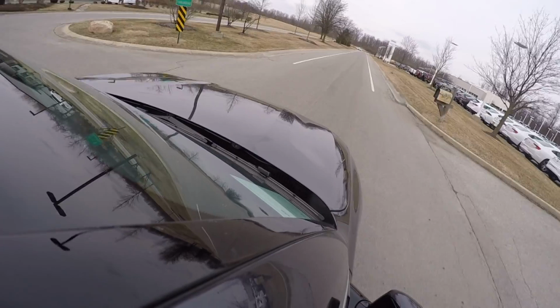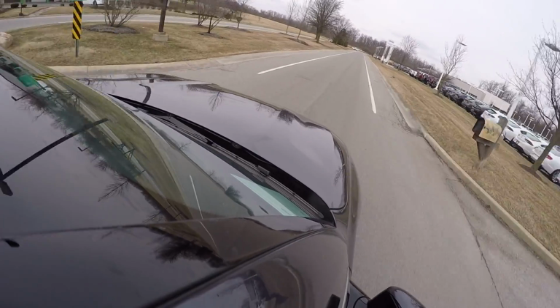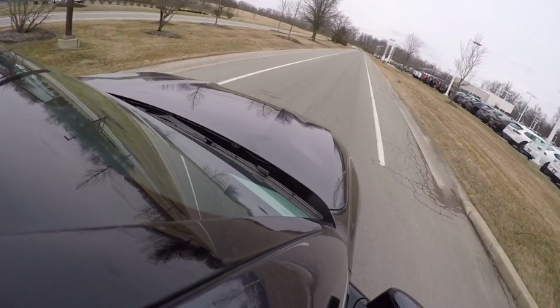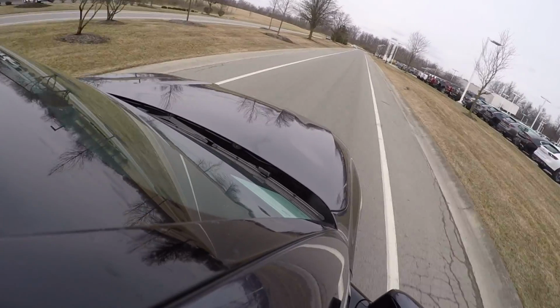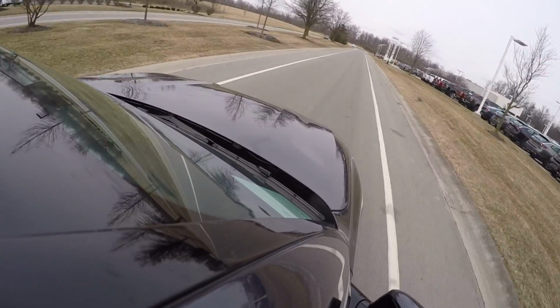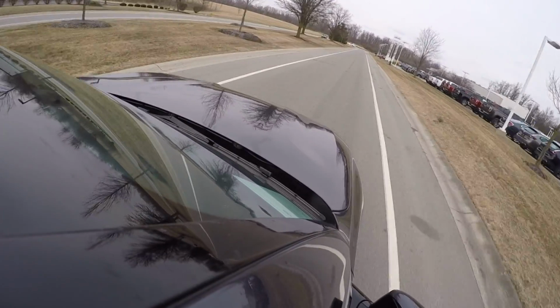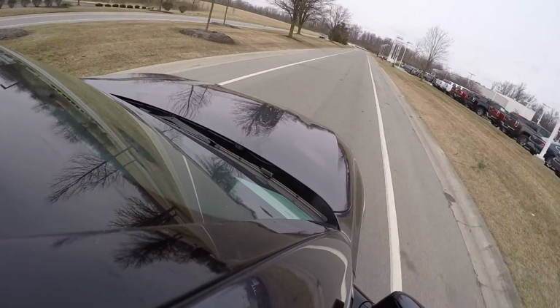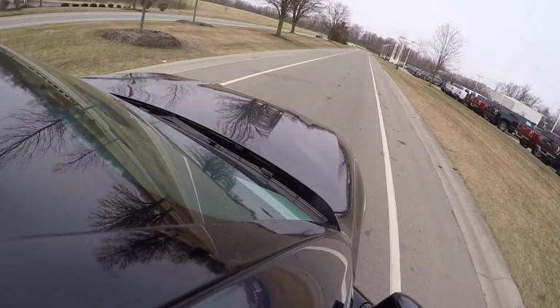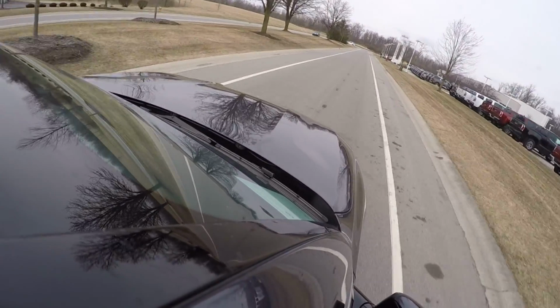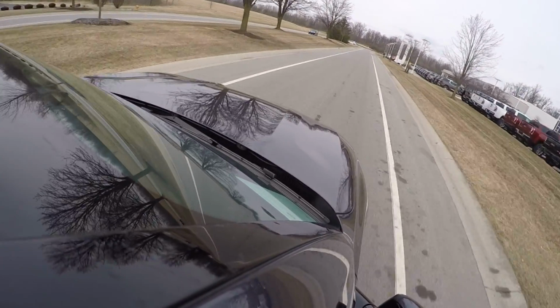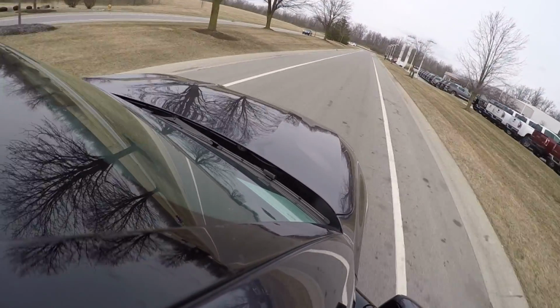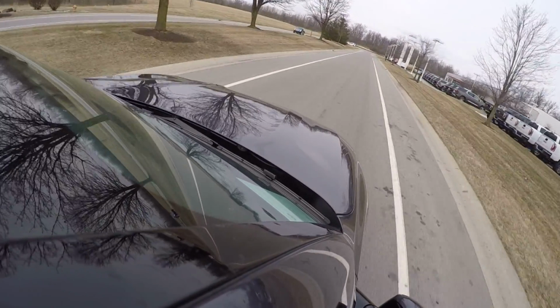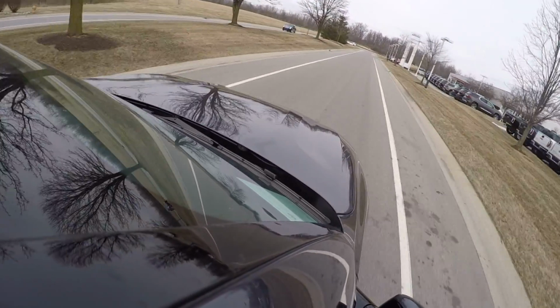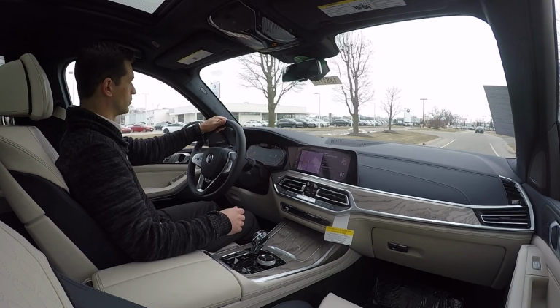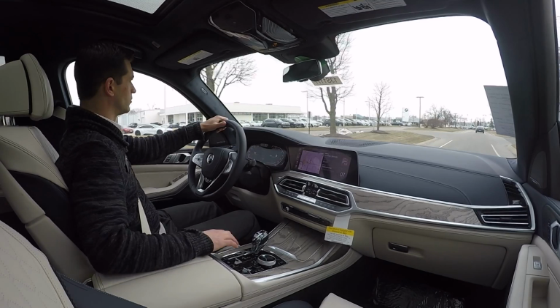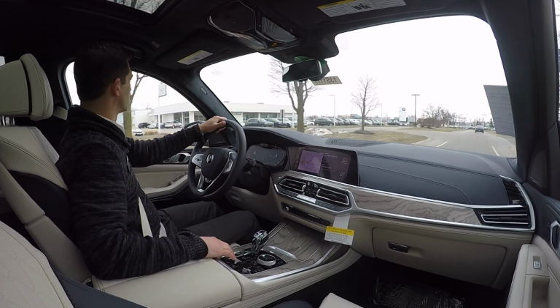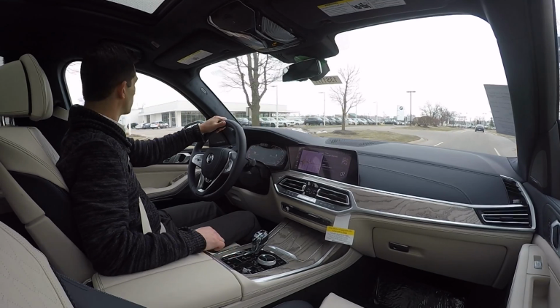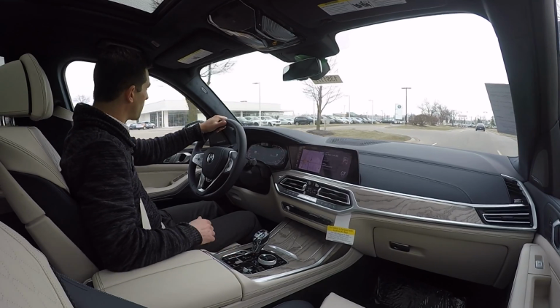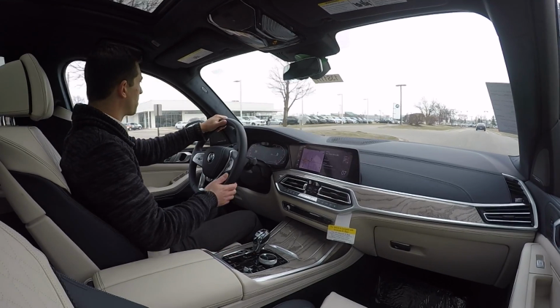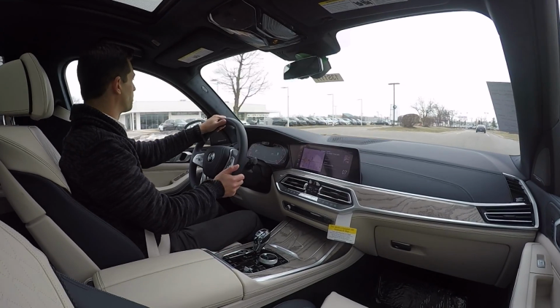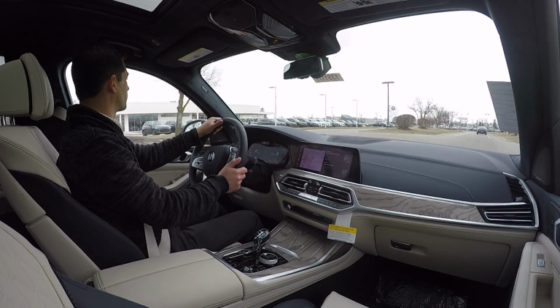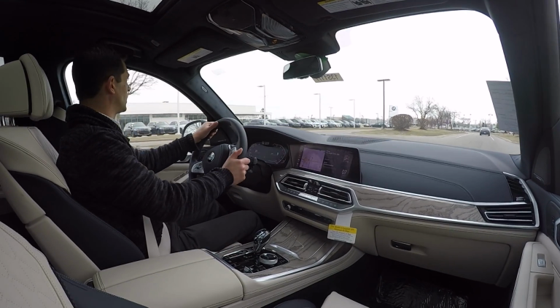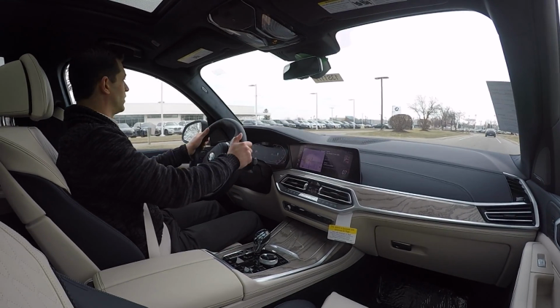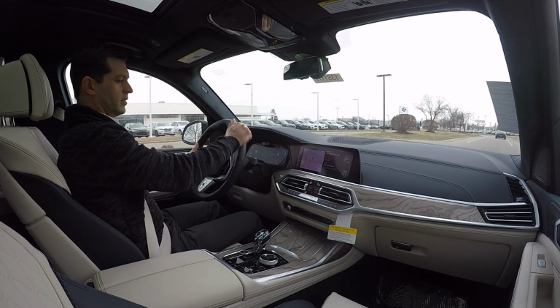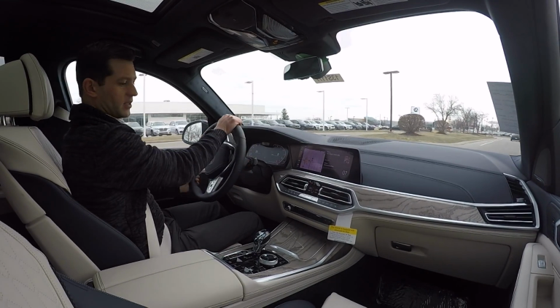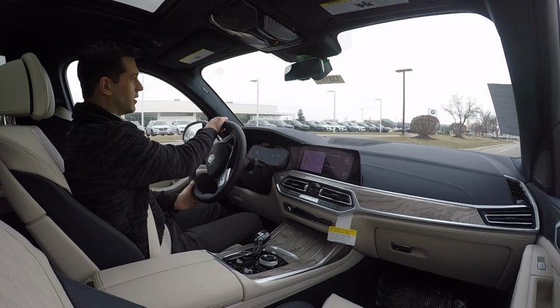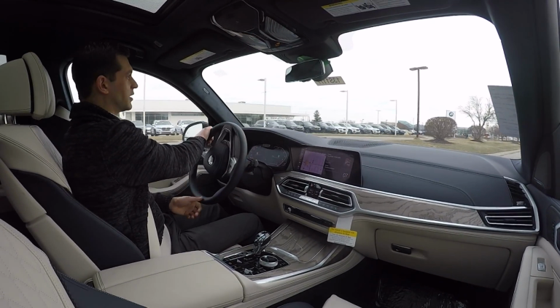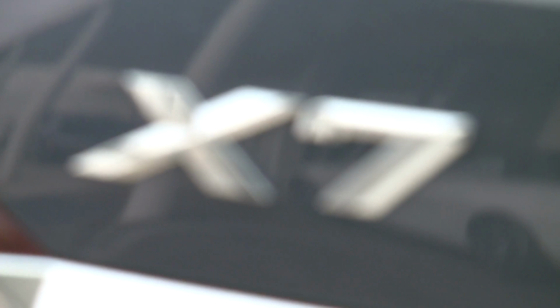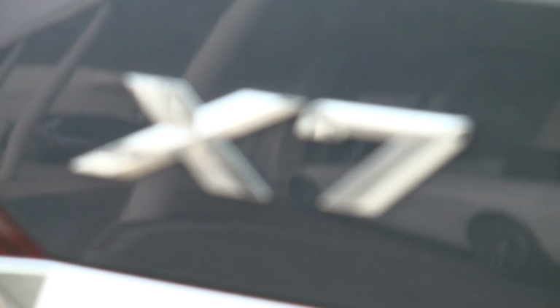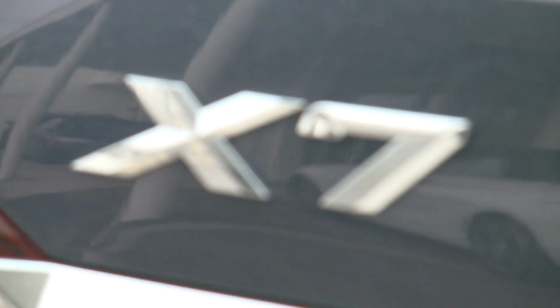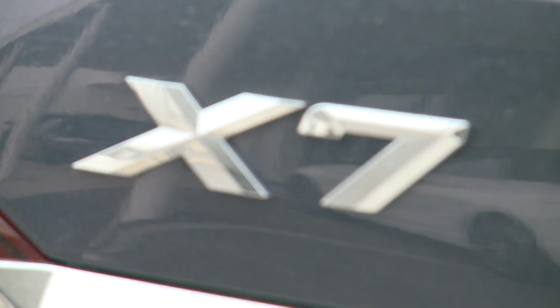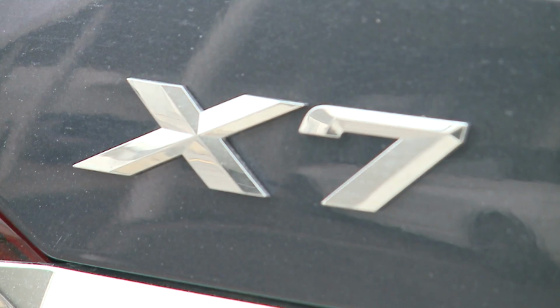EPA-rated fuel economy for the all-new BMW X7 50i is 17 miles per gallon — that's 15 in the city and 21 on the highway.